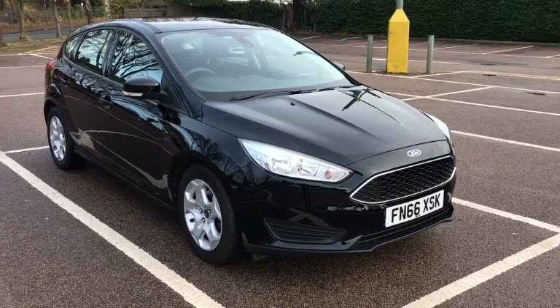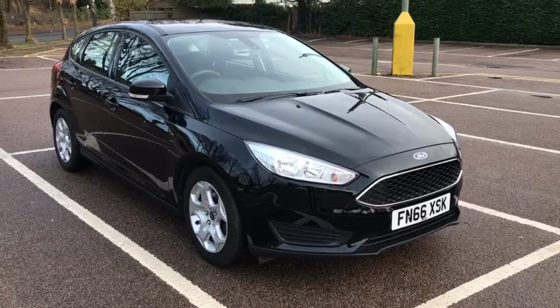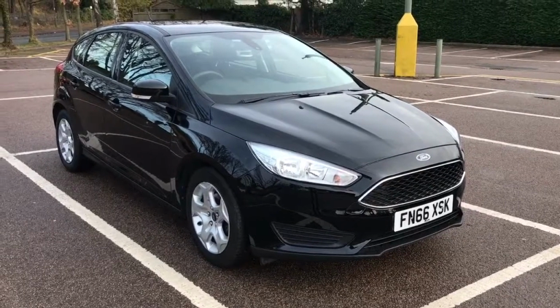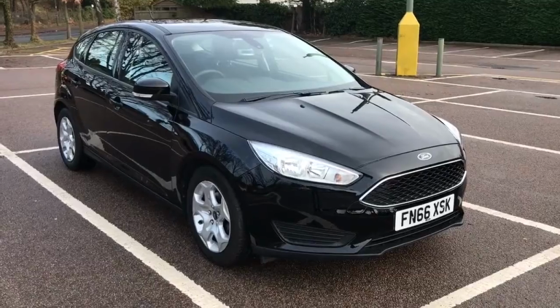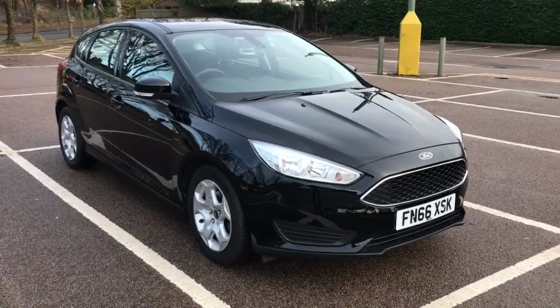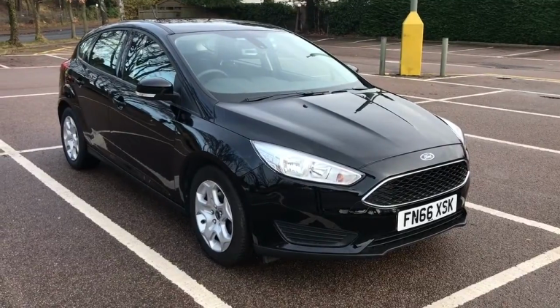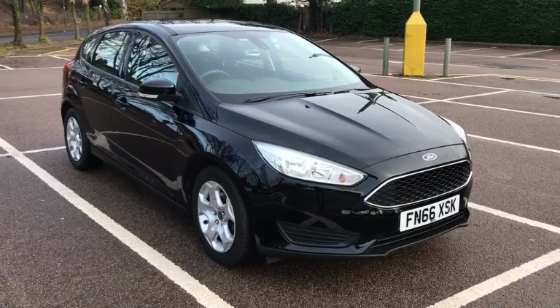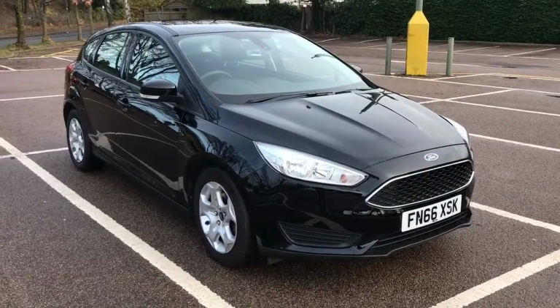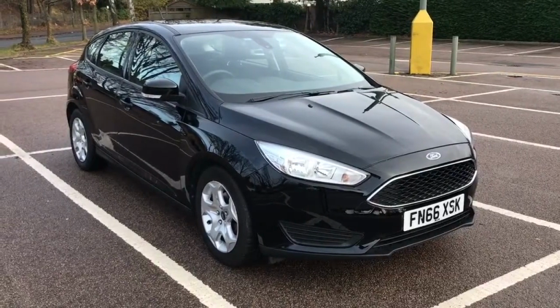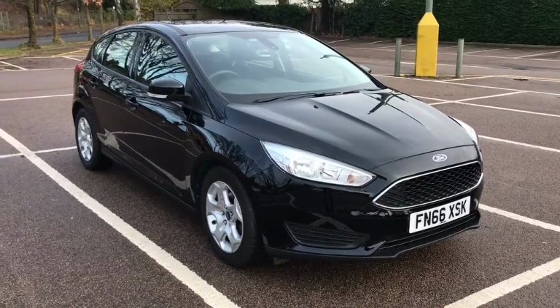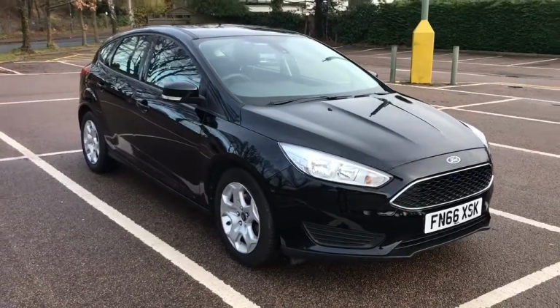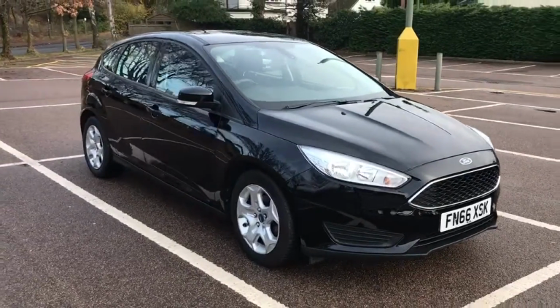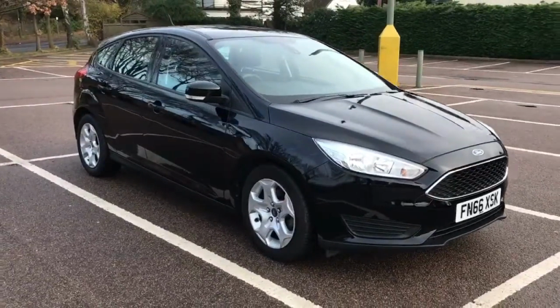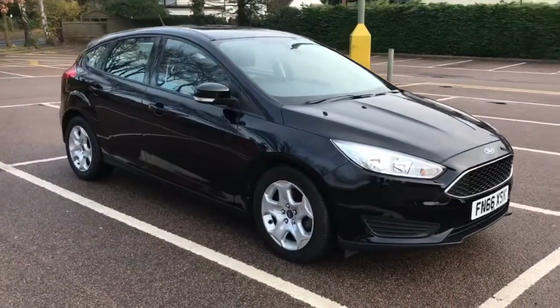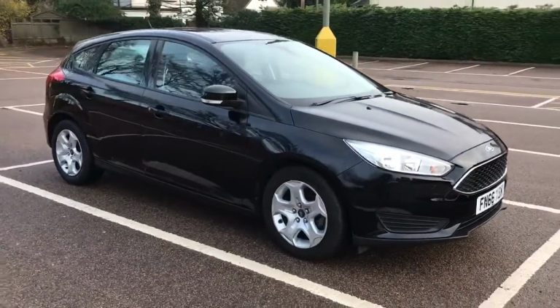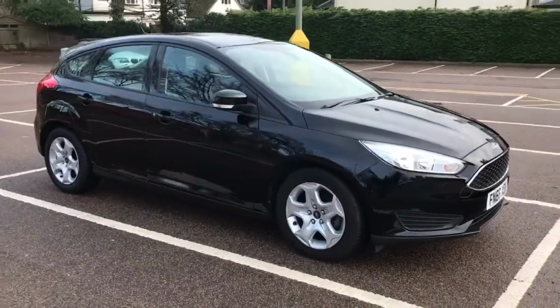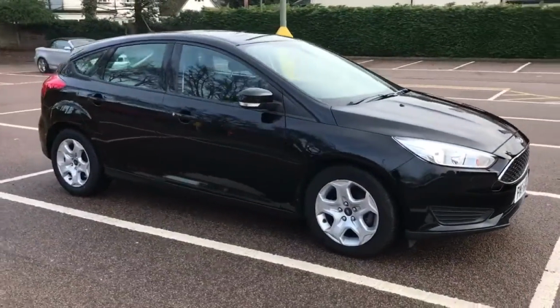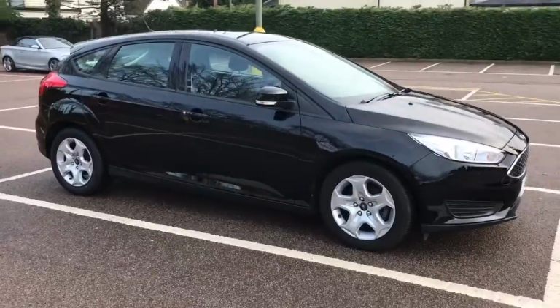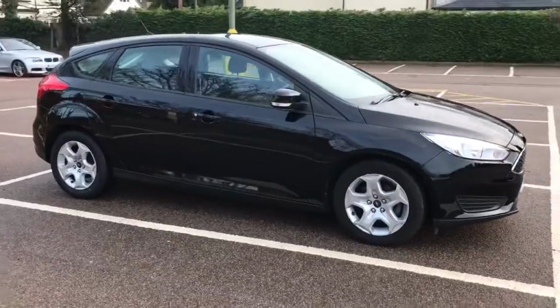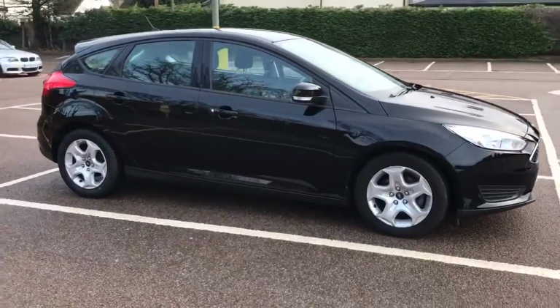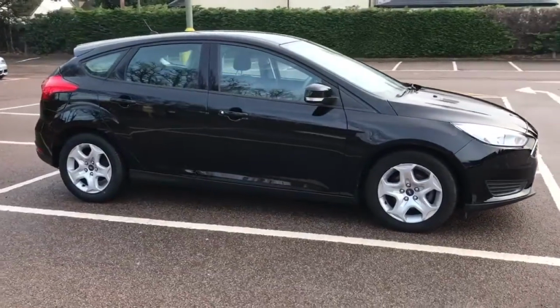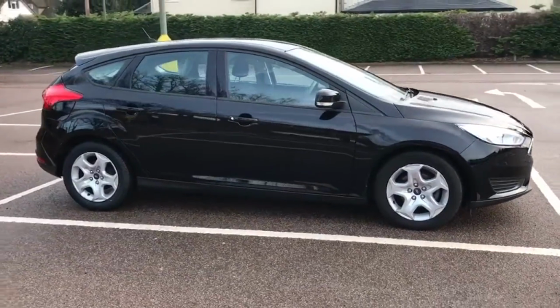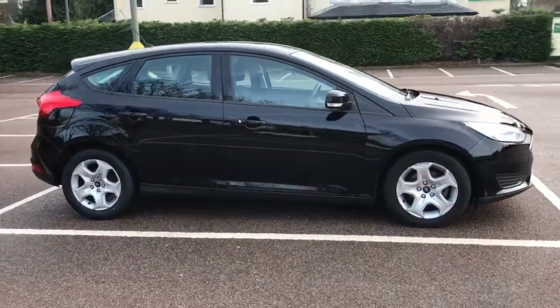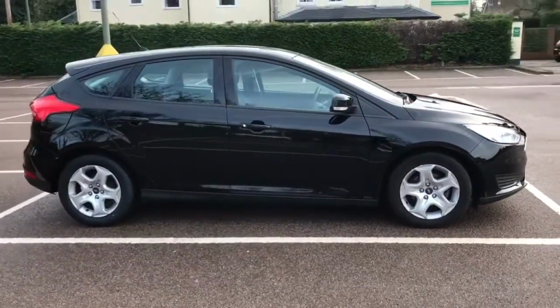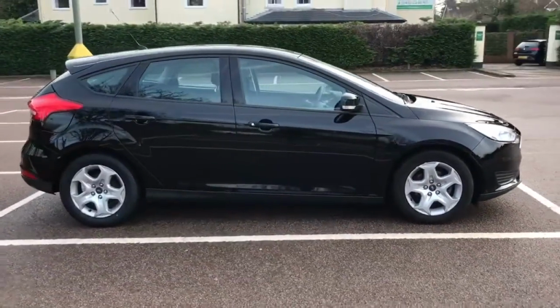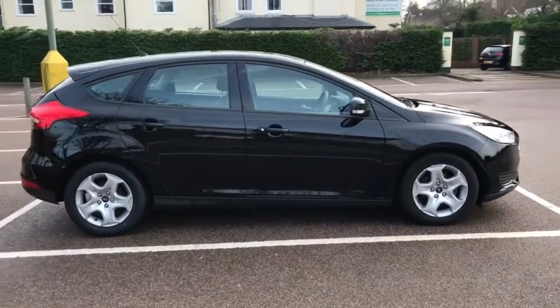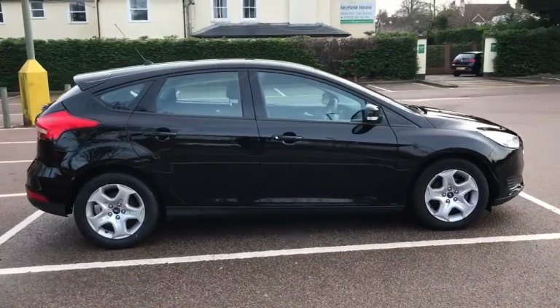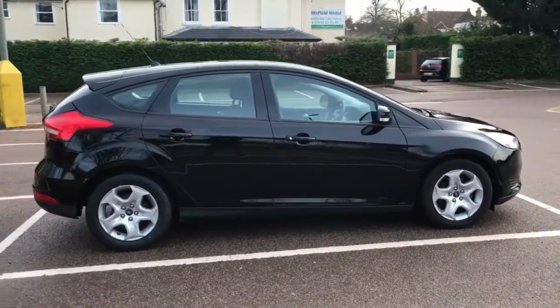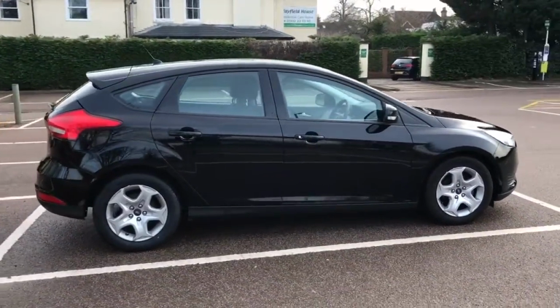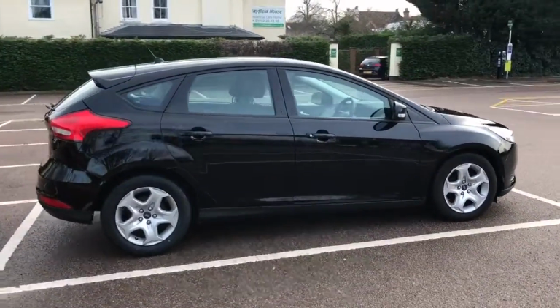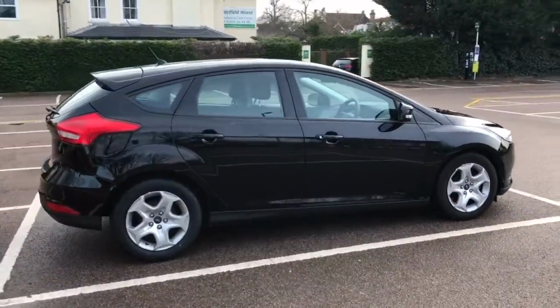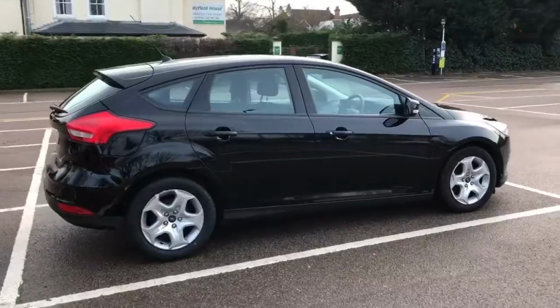Here we have the Ford Focus 1 litre EcoBoost Style on a 66 plate. We'll start by showing you around the outside of the car and then hop in and run through a few controls on the inside. From the outside you'll see it's a five door car.